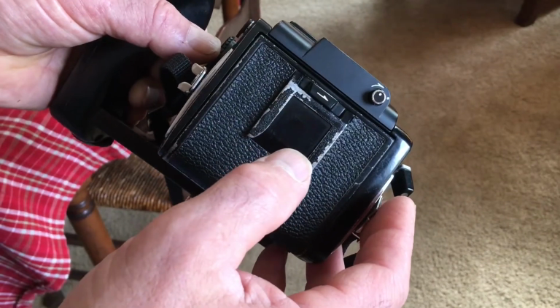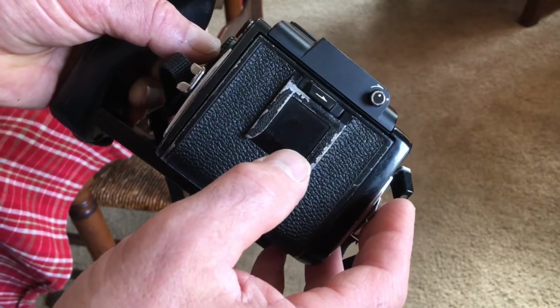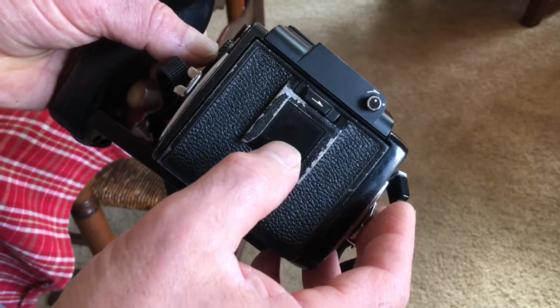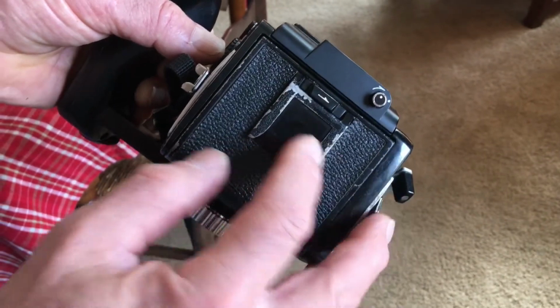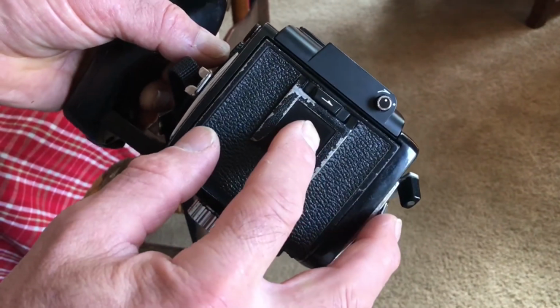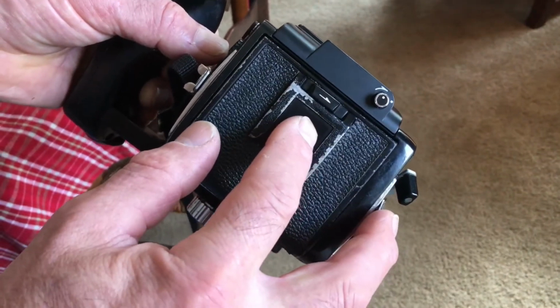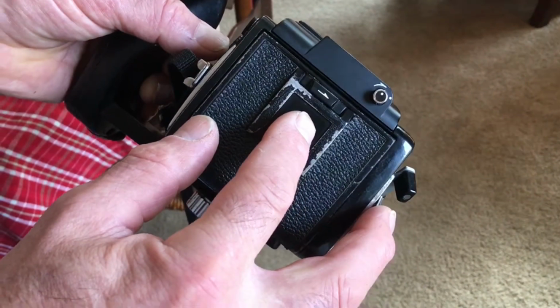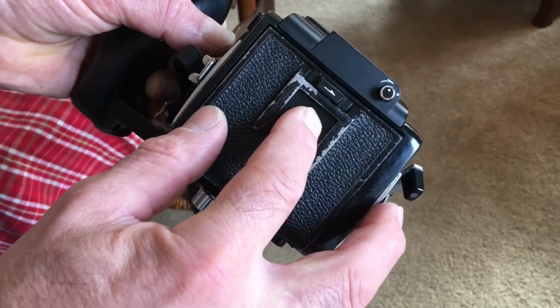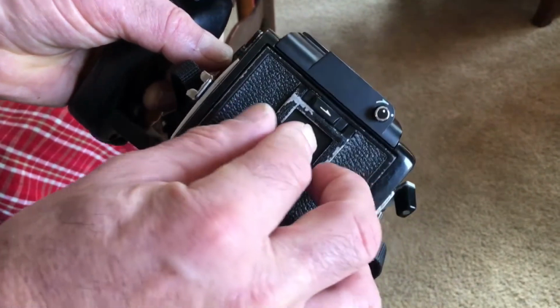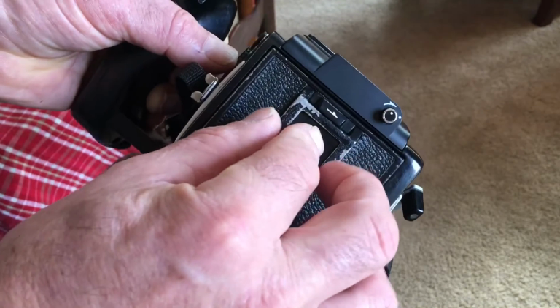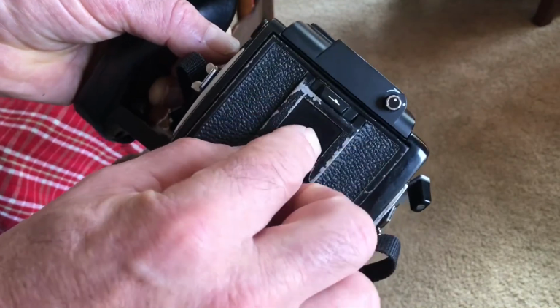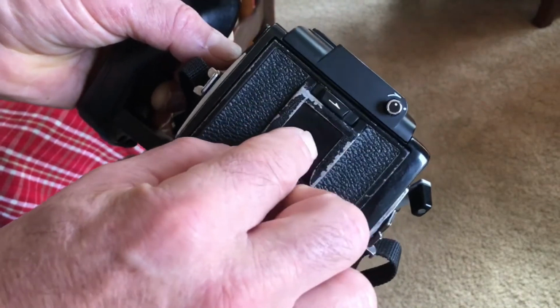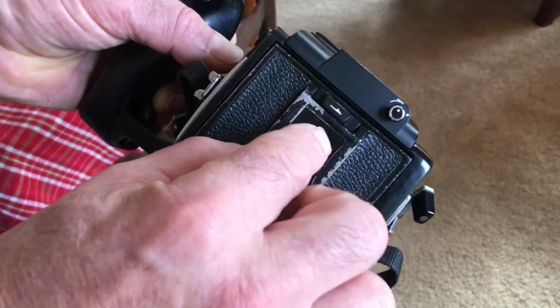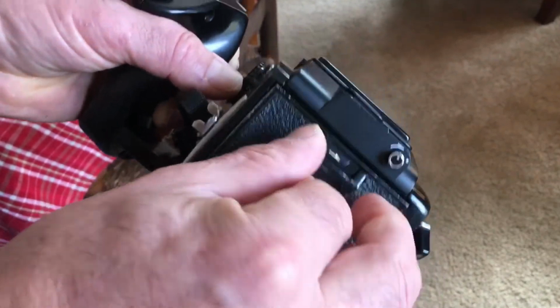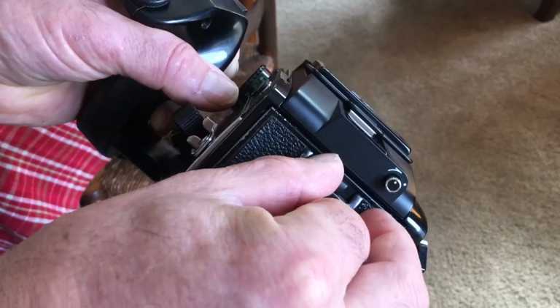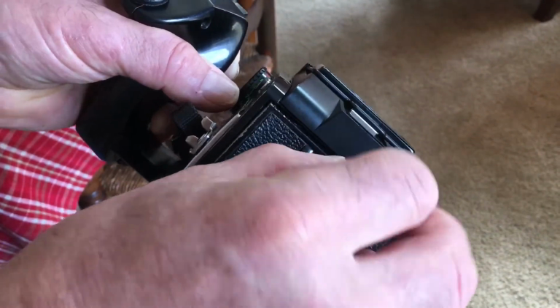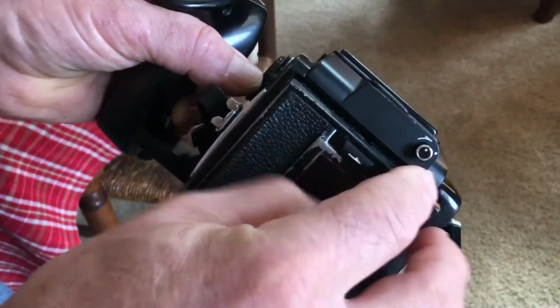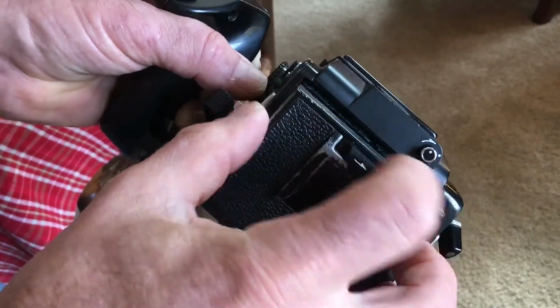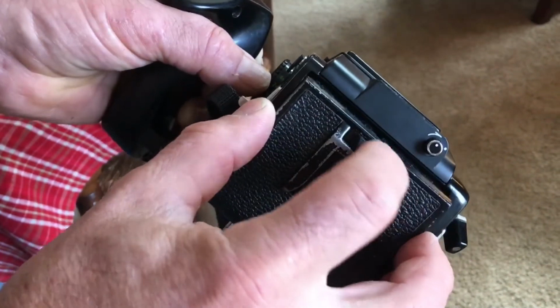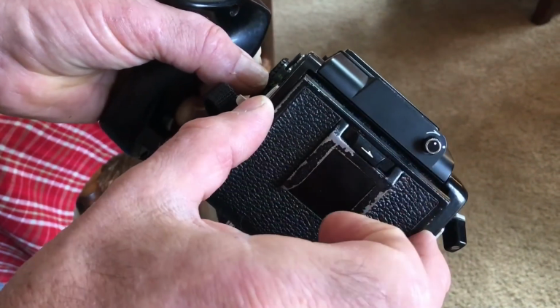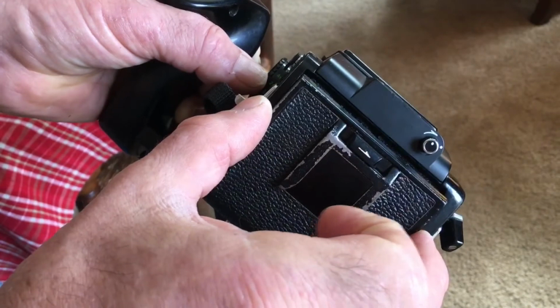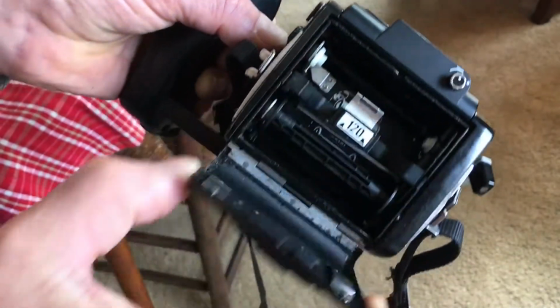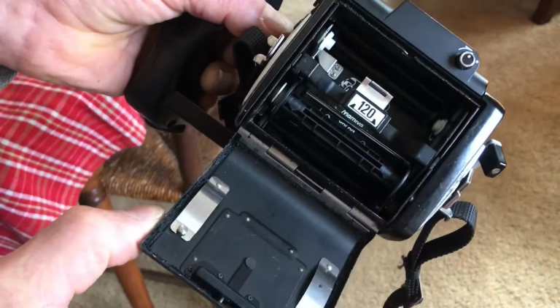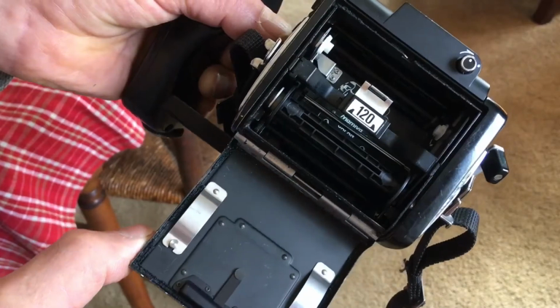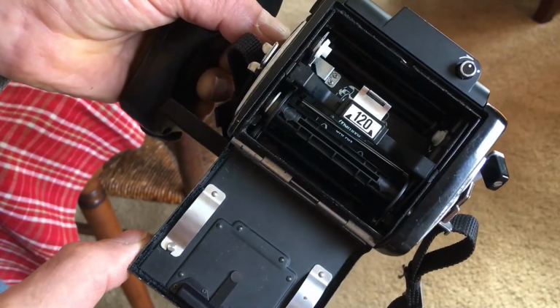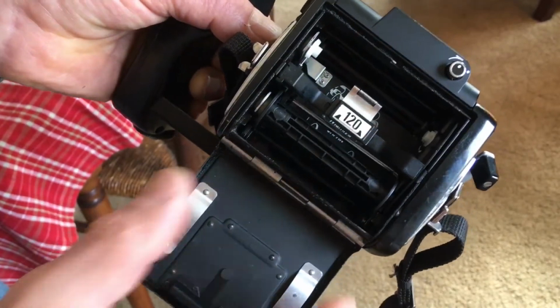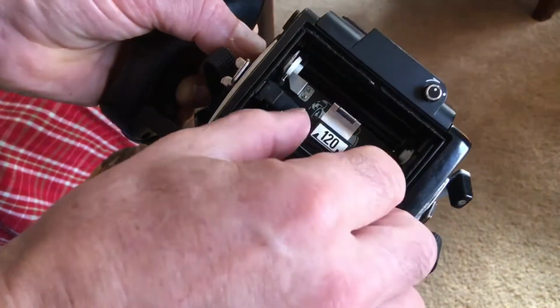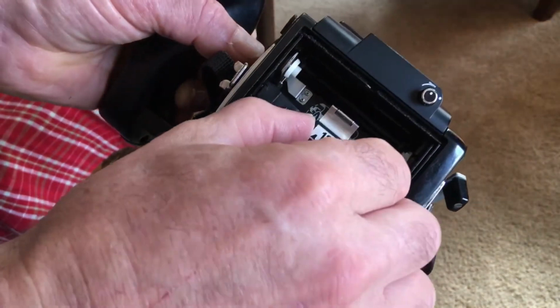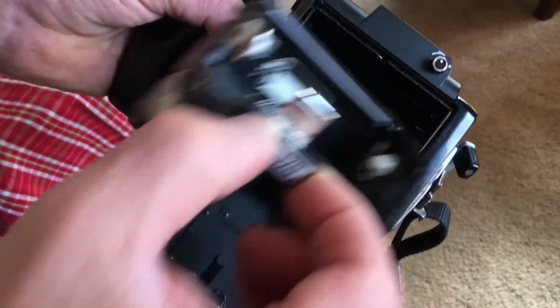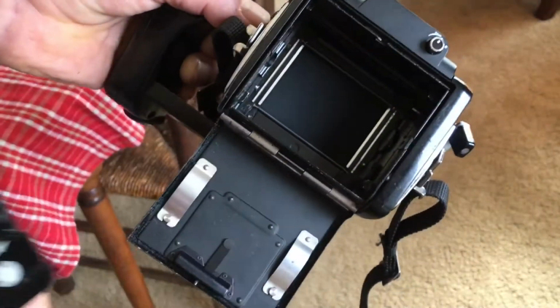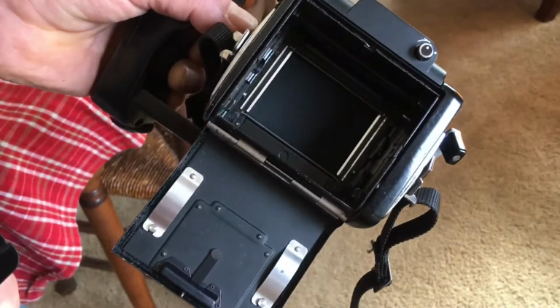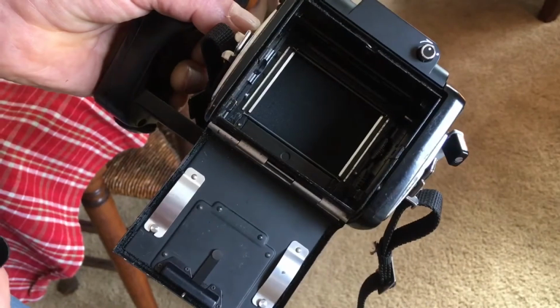To open the back of the camera, you press in the film box holder — that's a button — so you press that in, and then you slide over the lever, and the back of the camera will pop open. Then you can remove the film cassette.